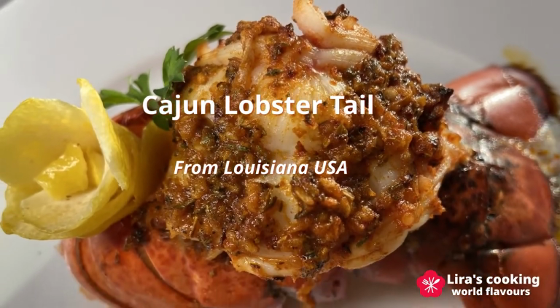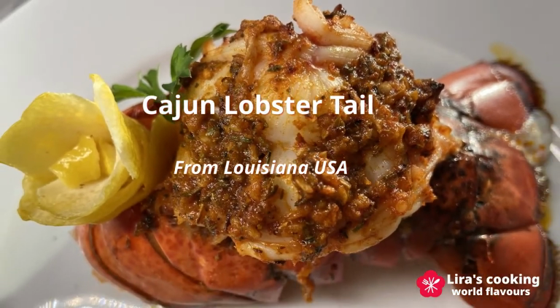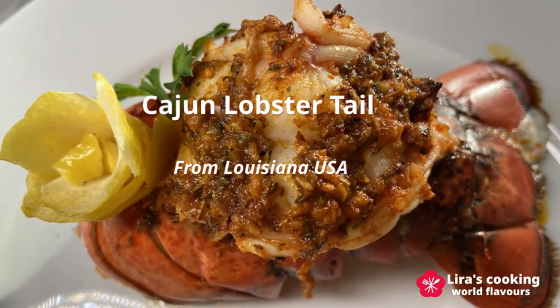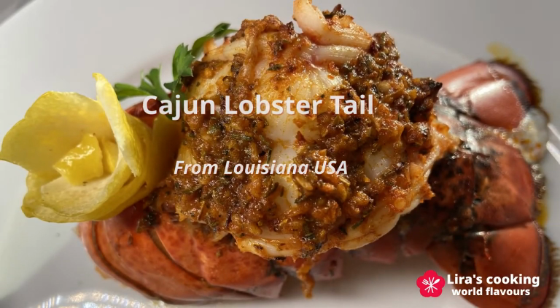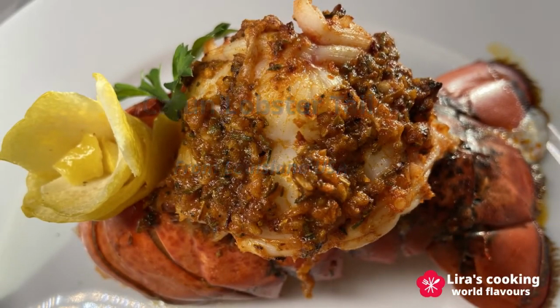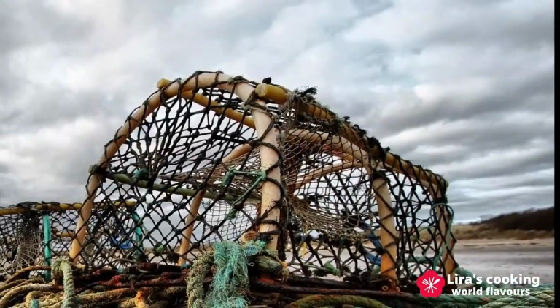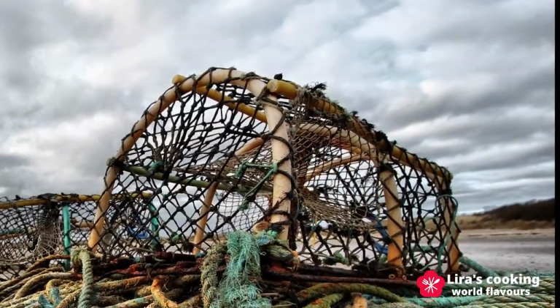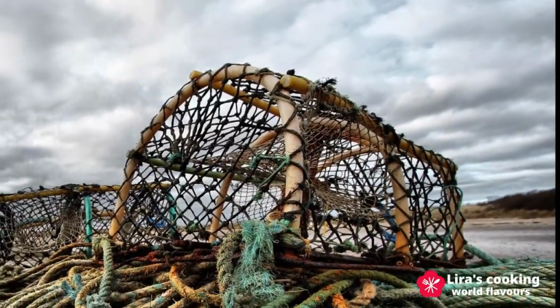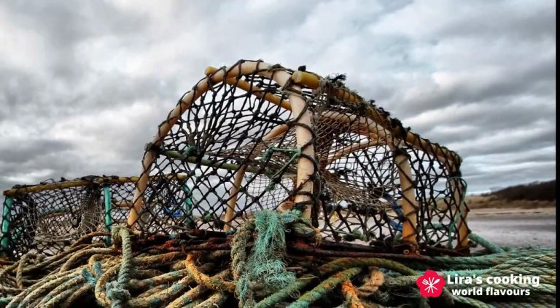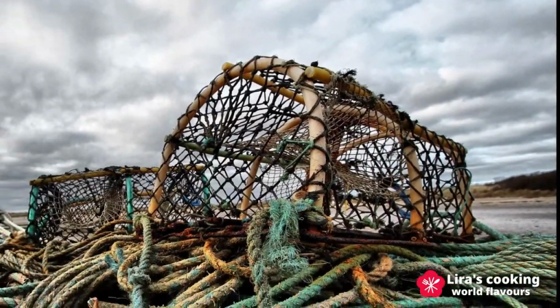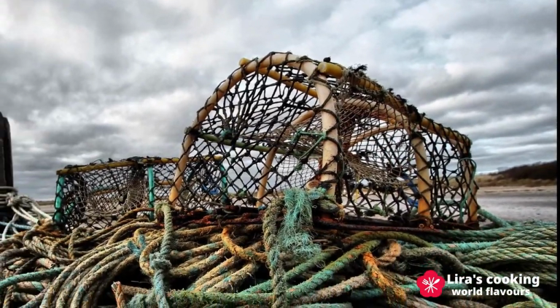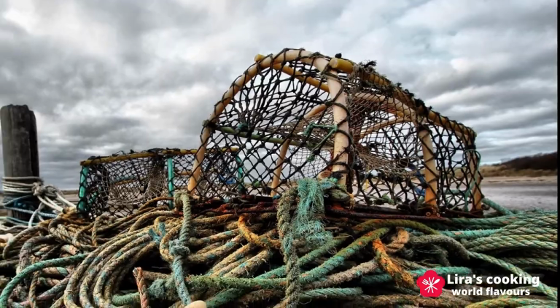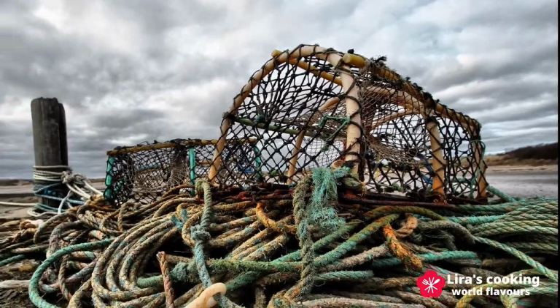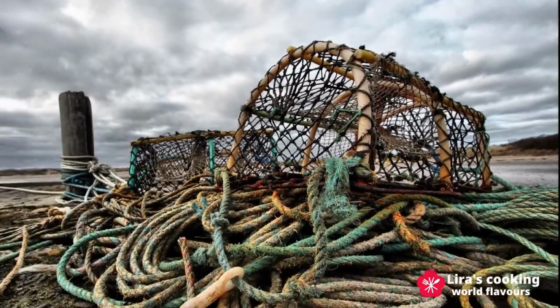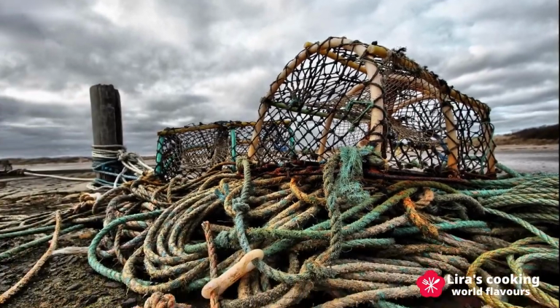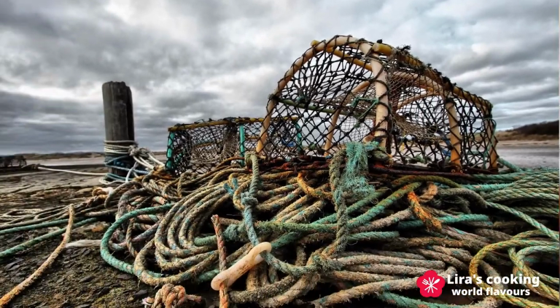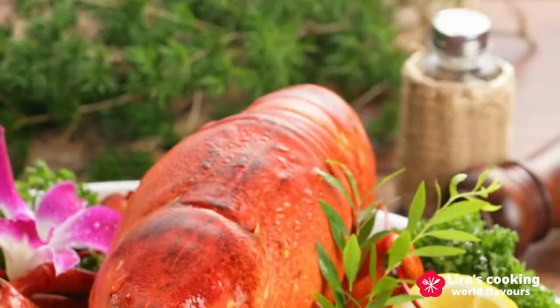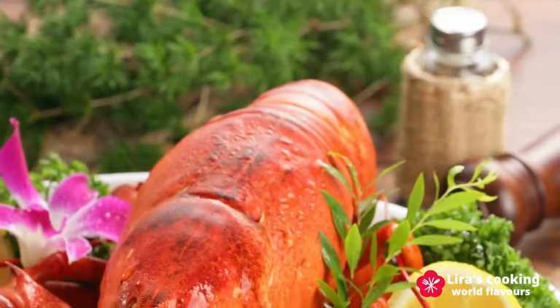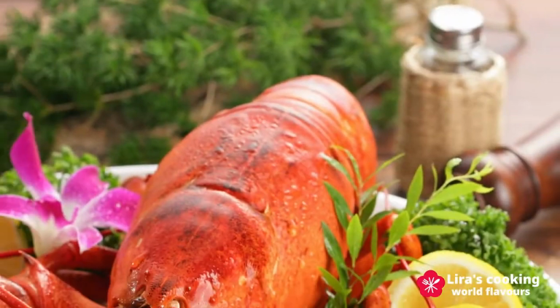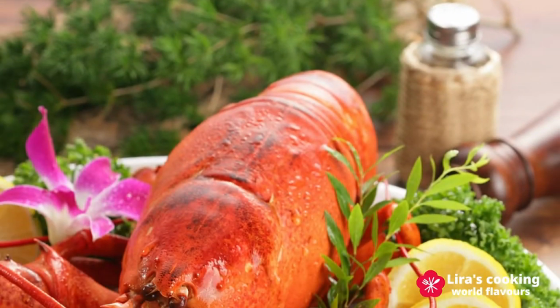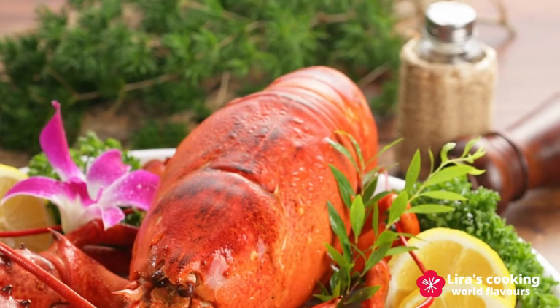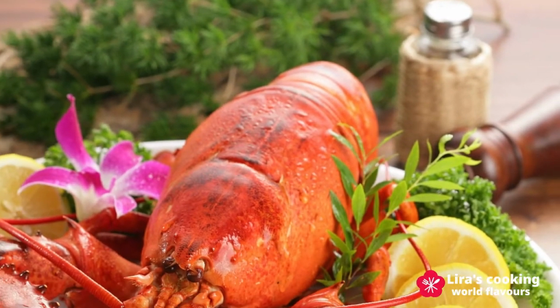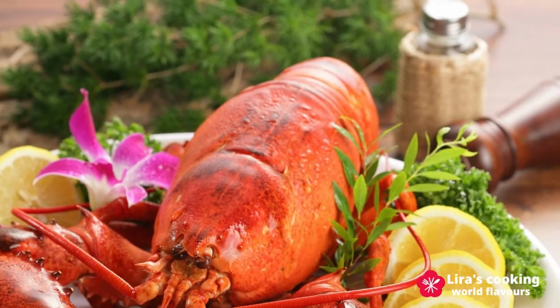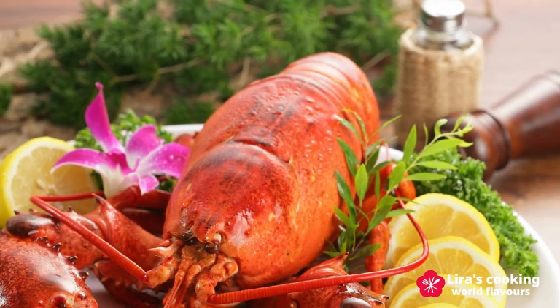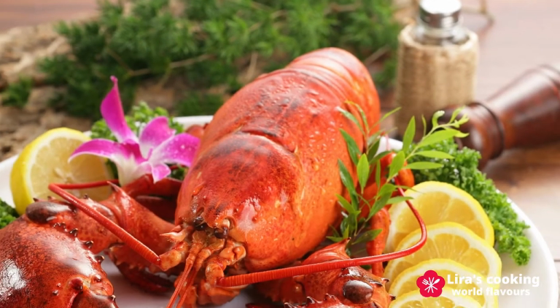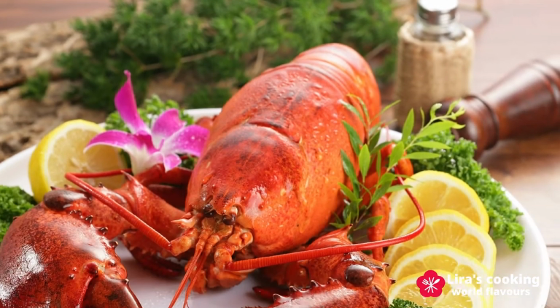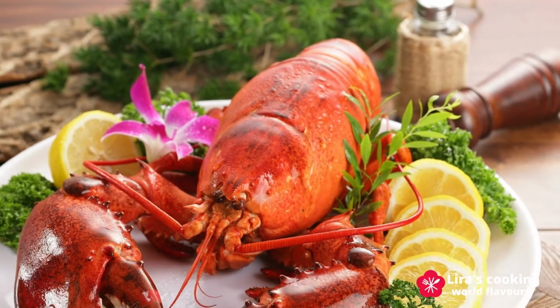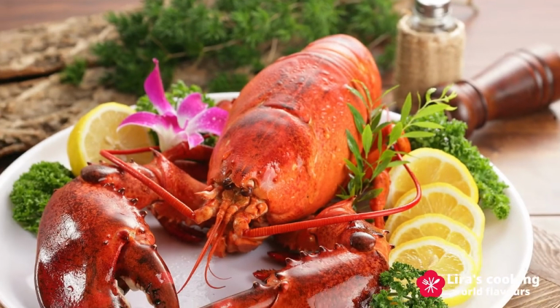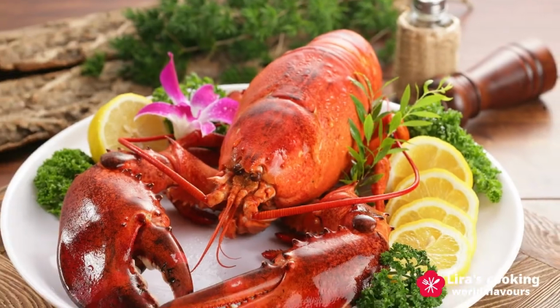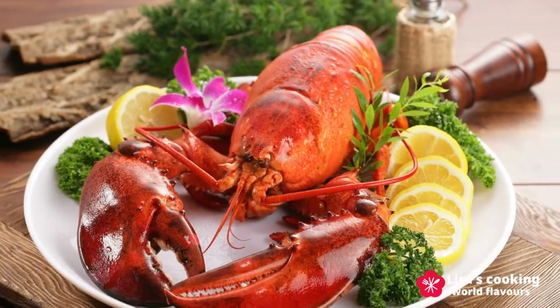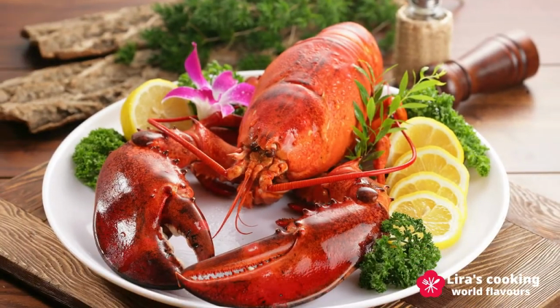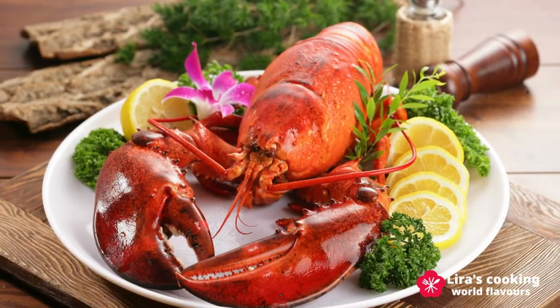I will use the cold water lobsters from Eastern Canada. Different from the warm water lobsters, the cold water lobsters have two big claws.